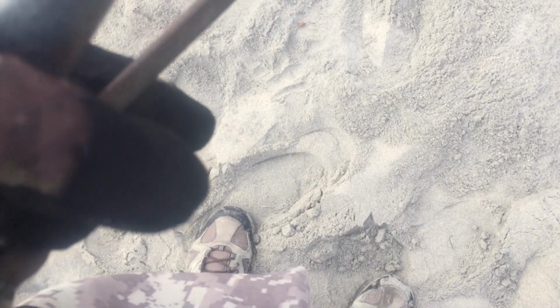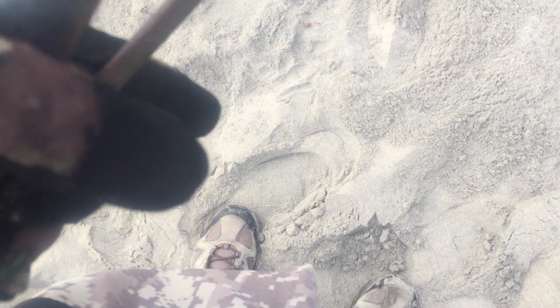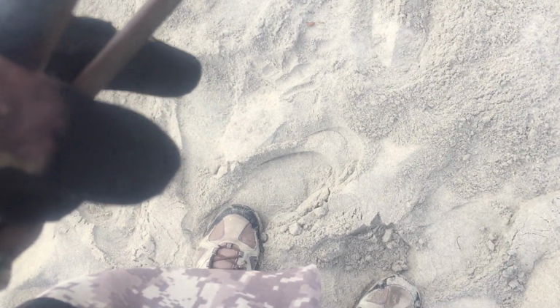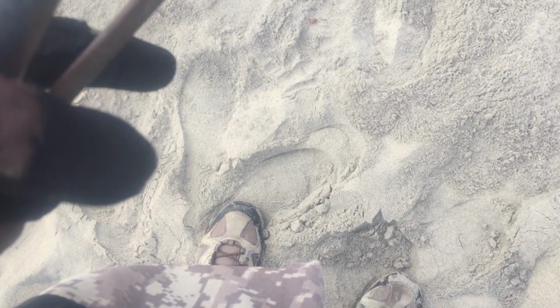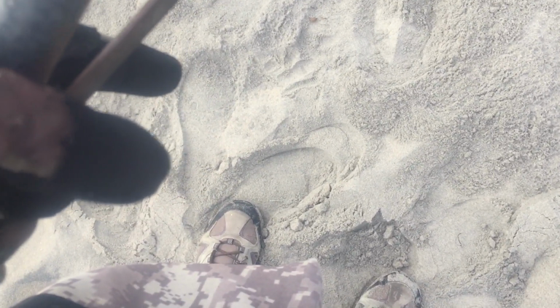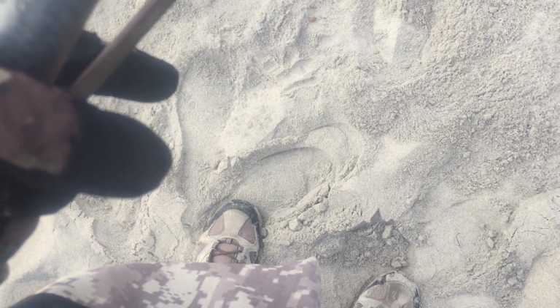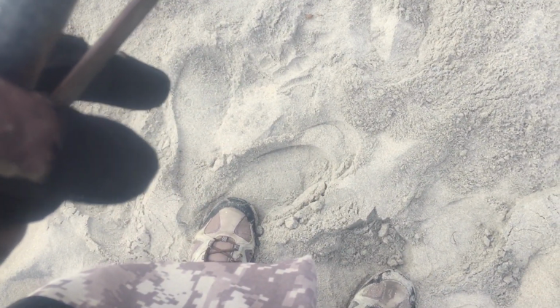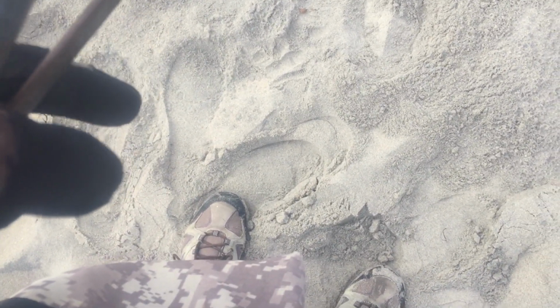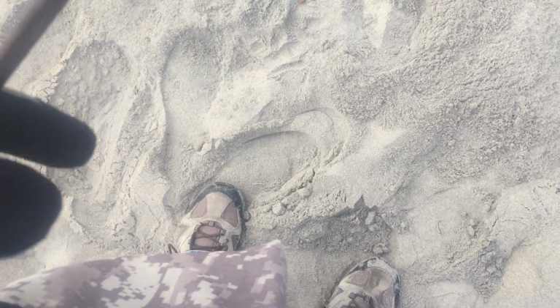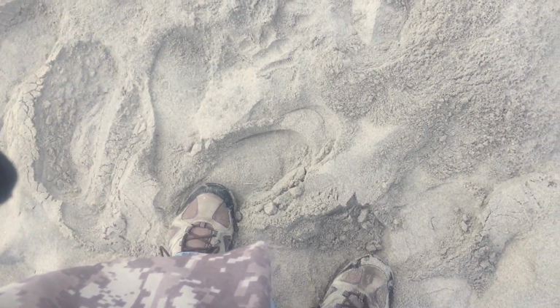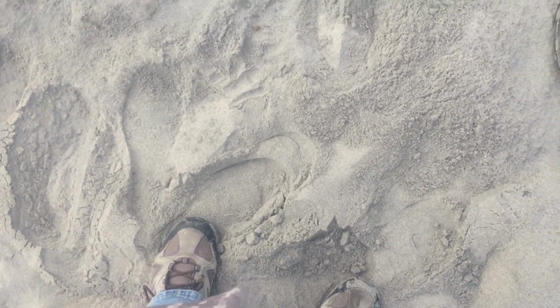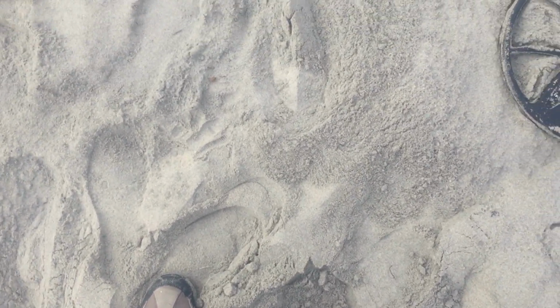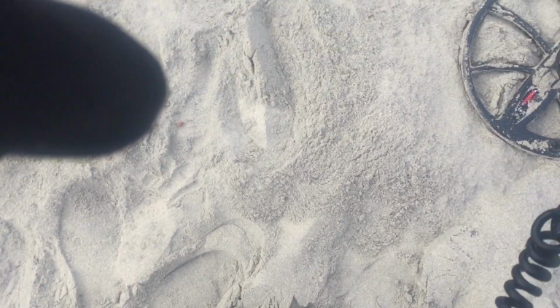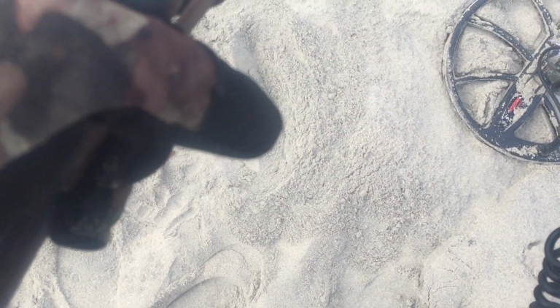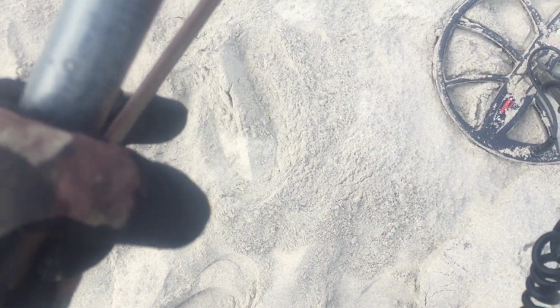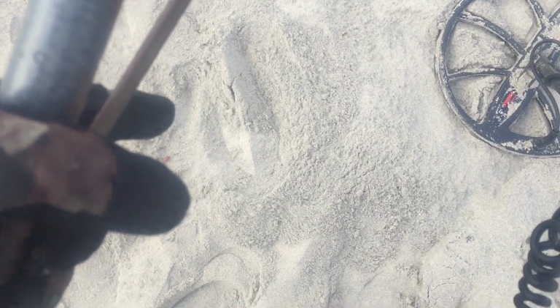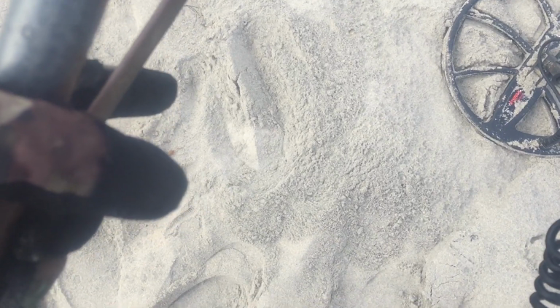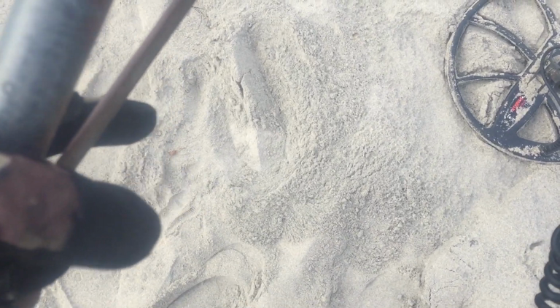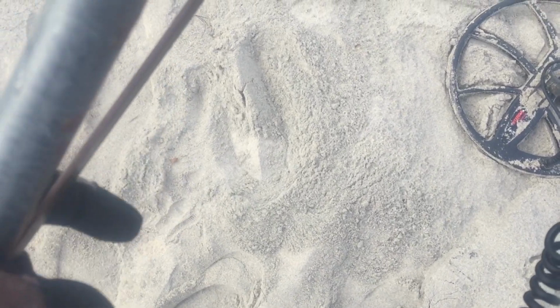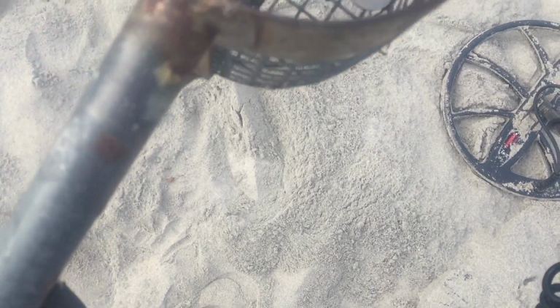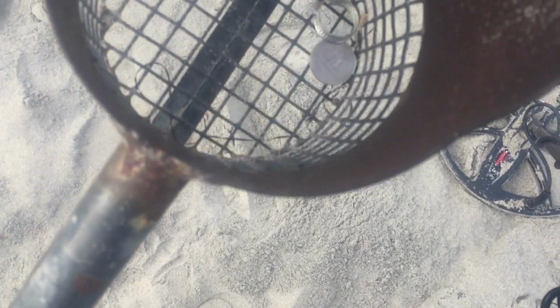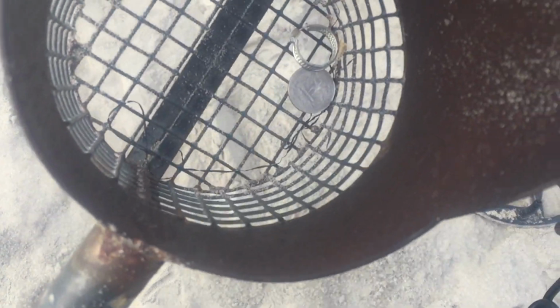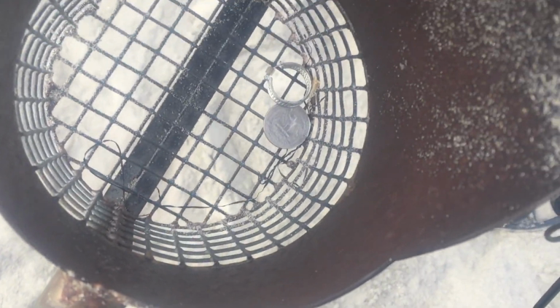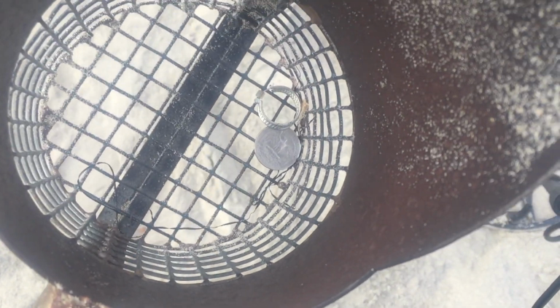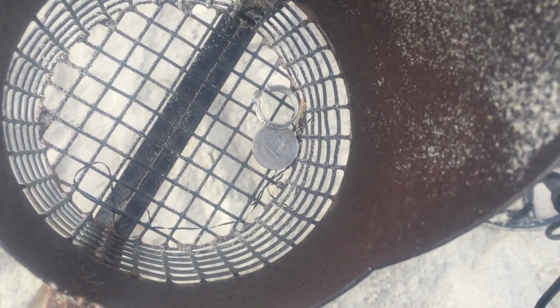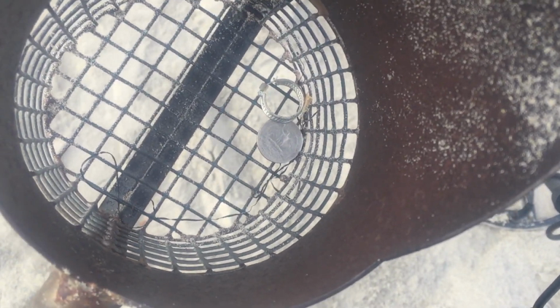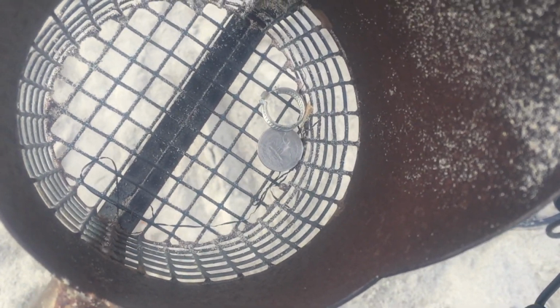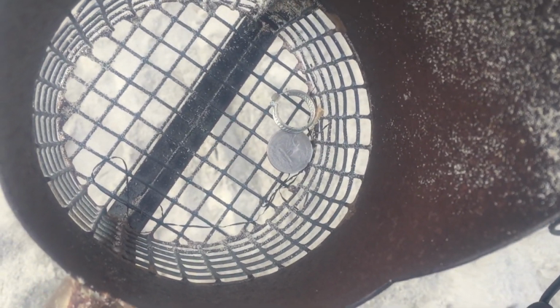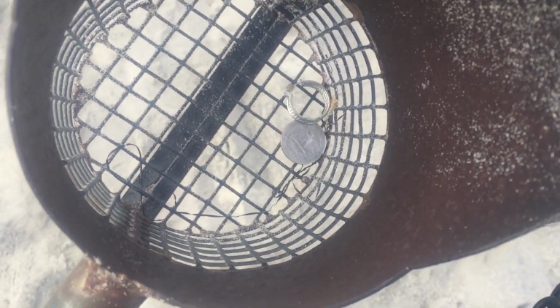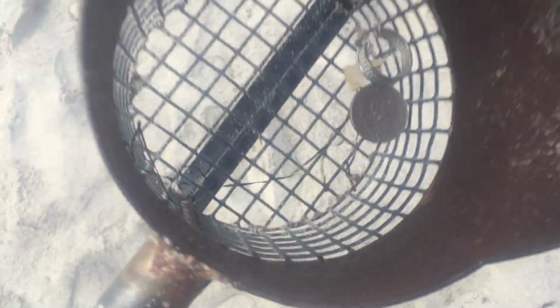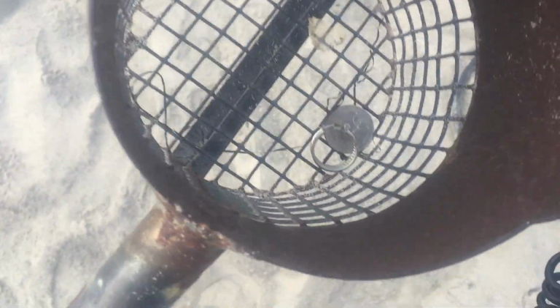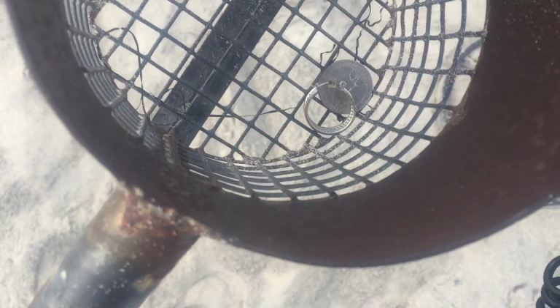Got a quarter and a penny, and then right over there got another quarter. And just like an iron.